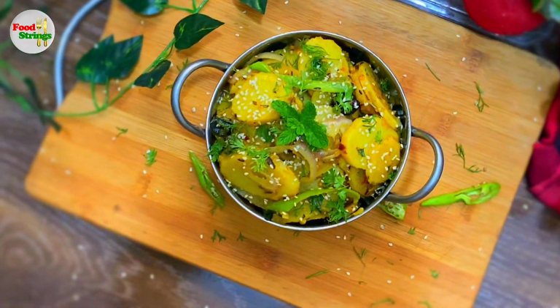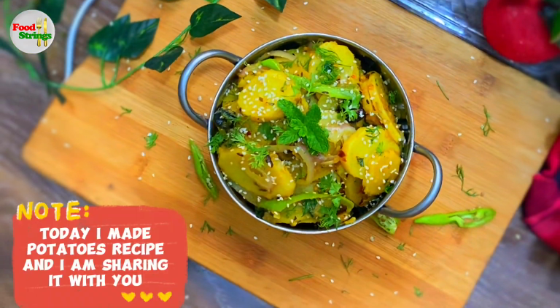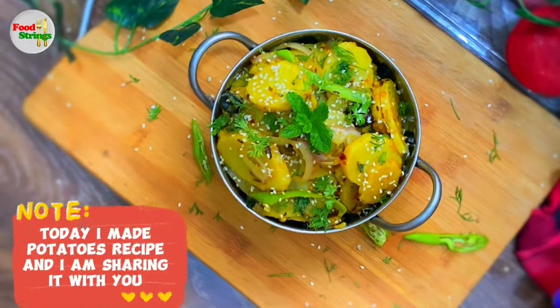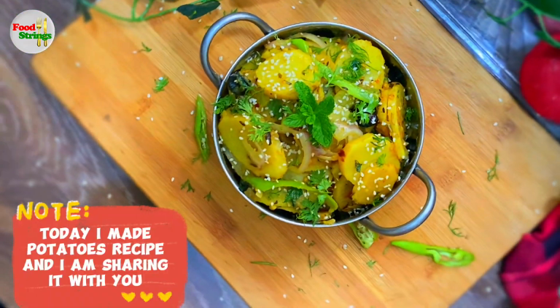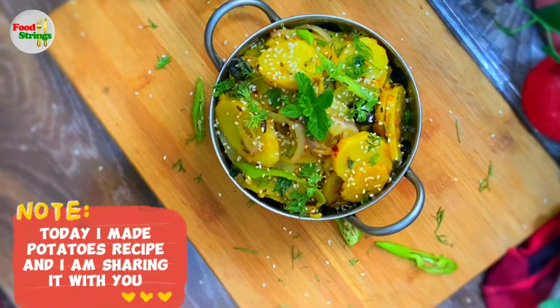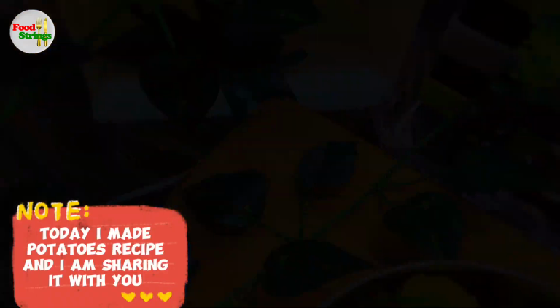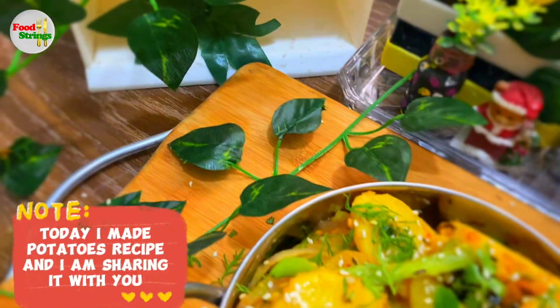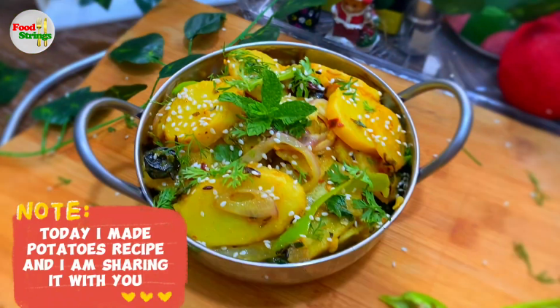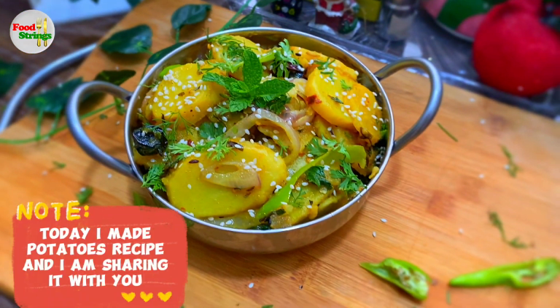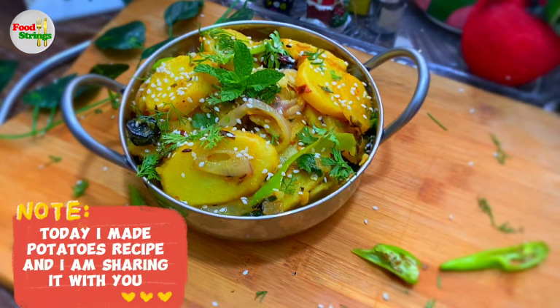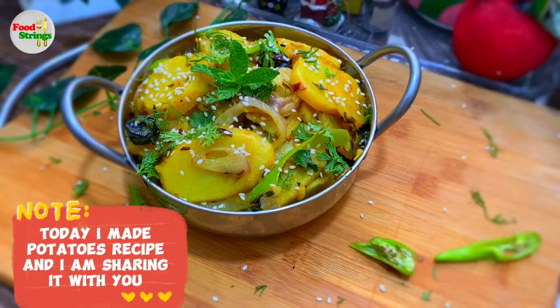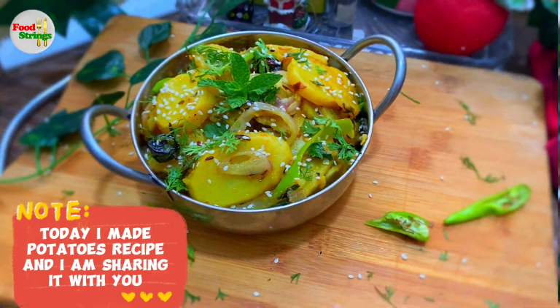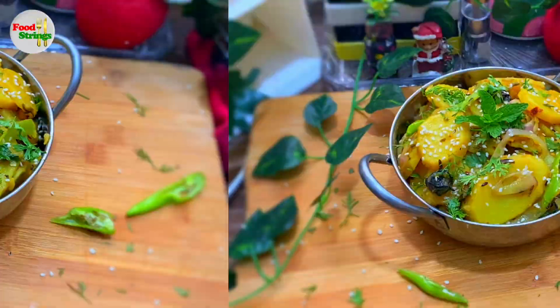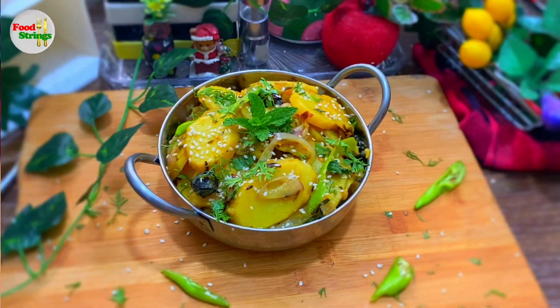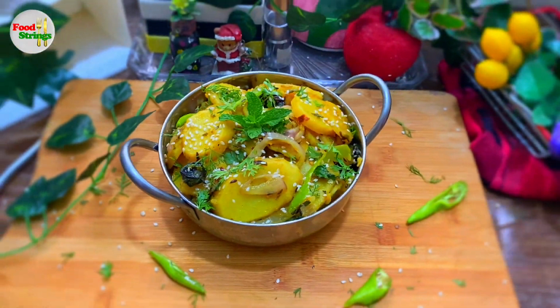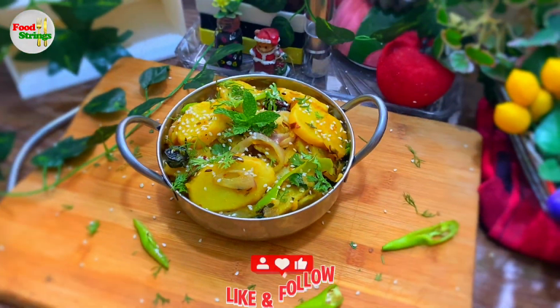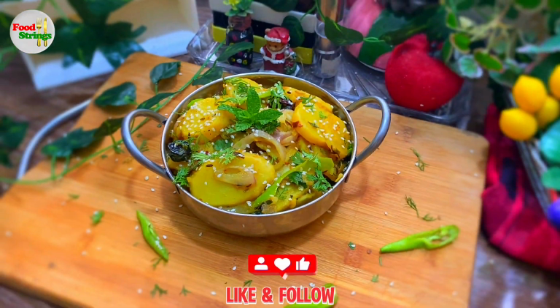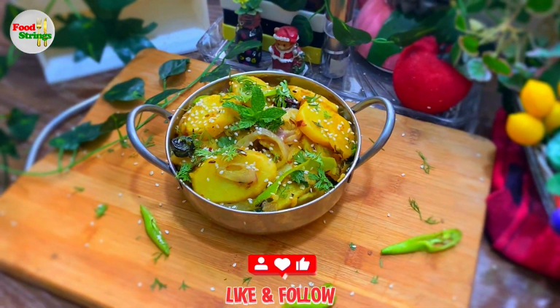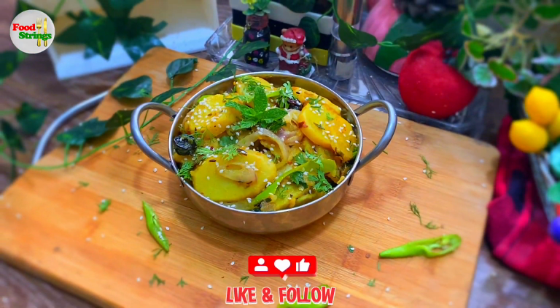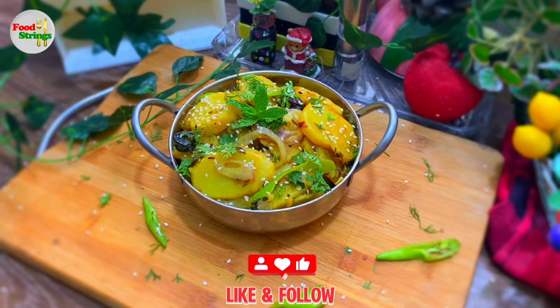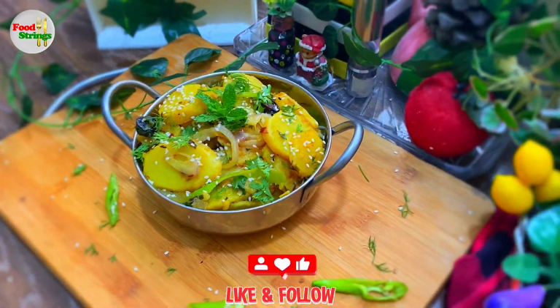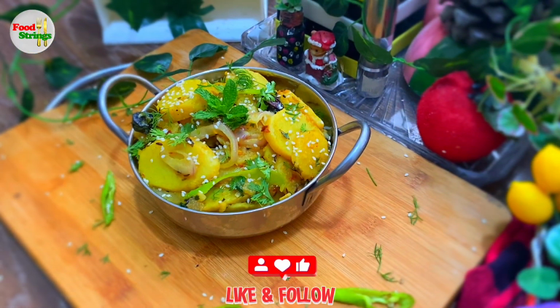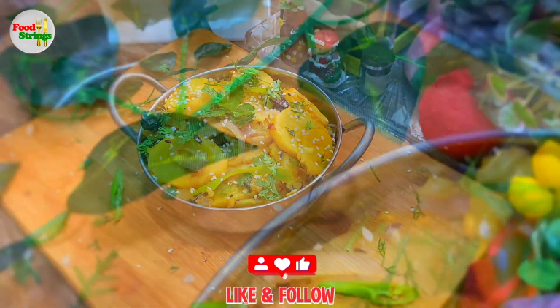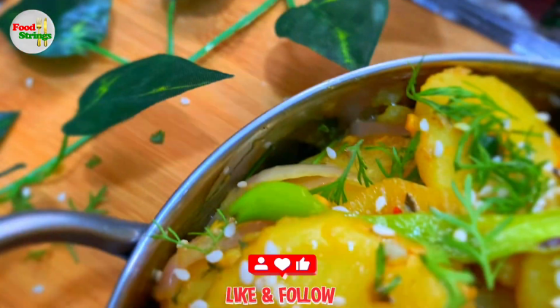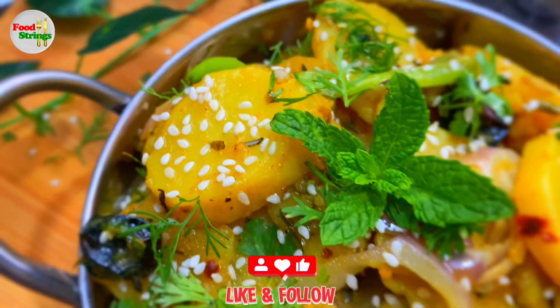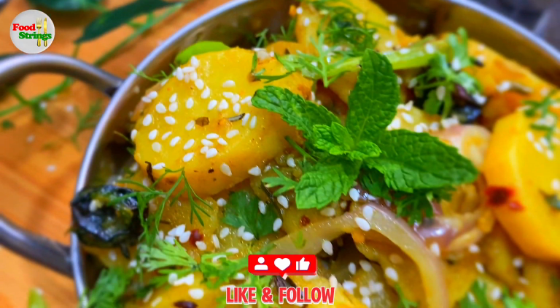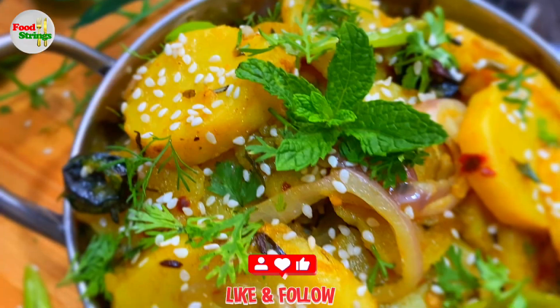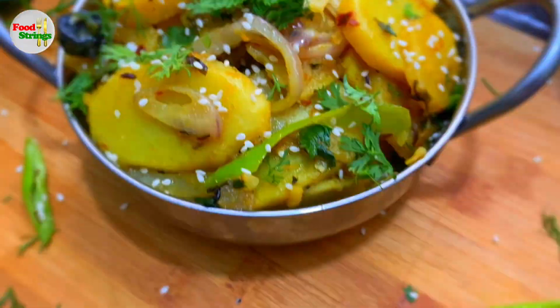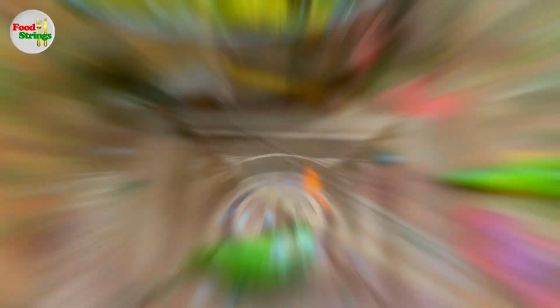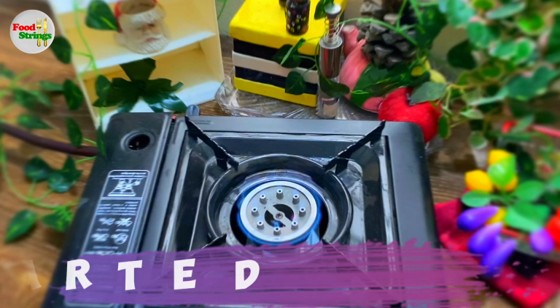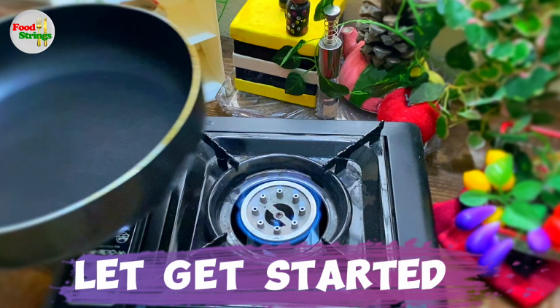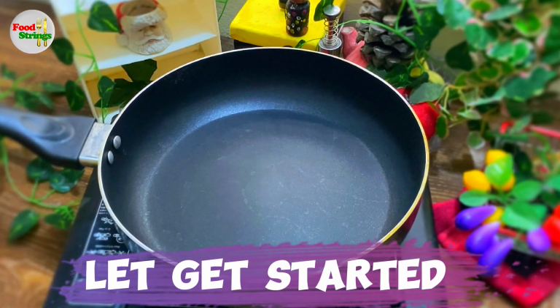Today, I made a potatoes recipe and I am sharing it with you. Let's get started.